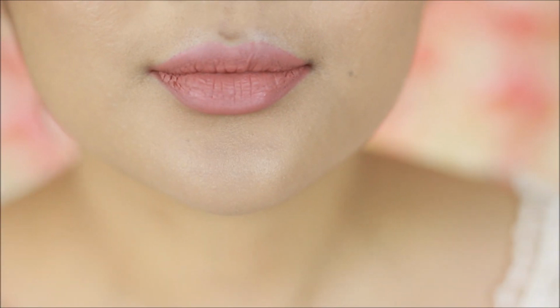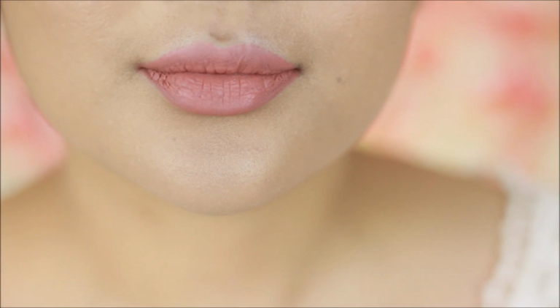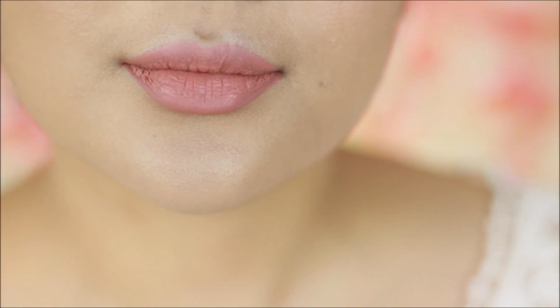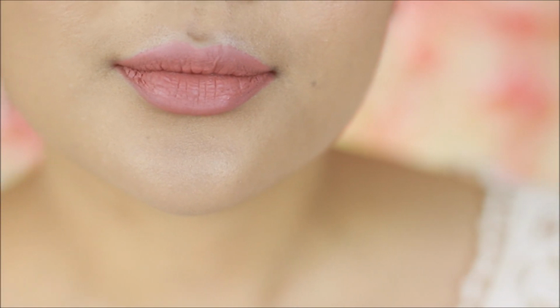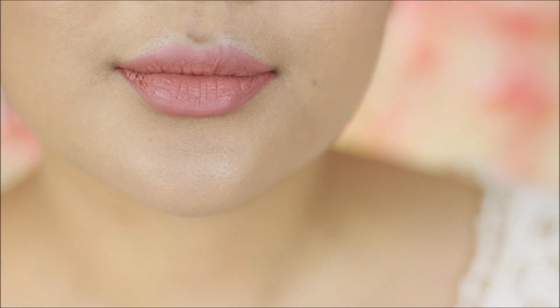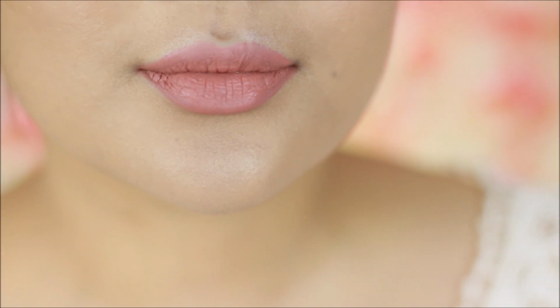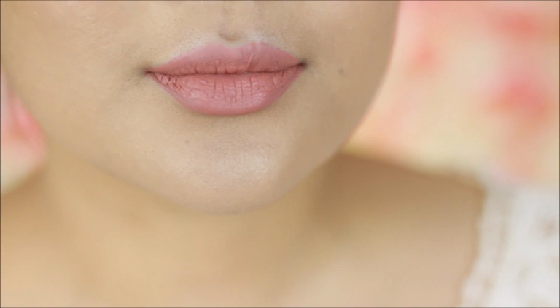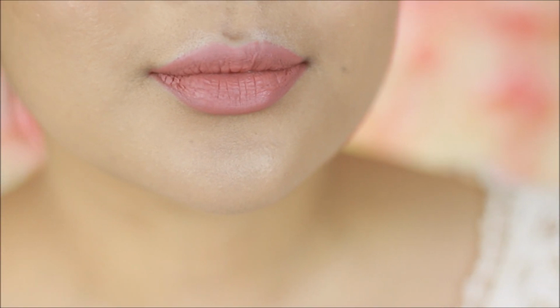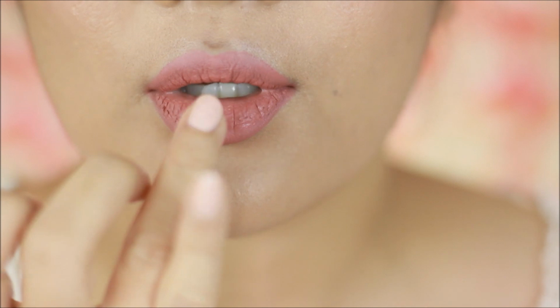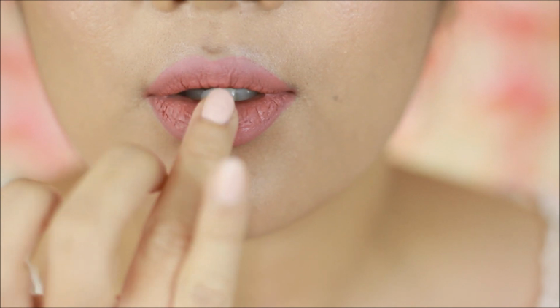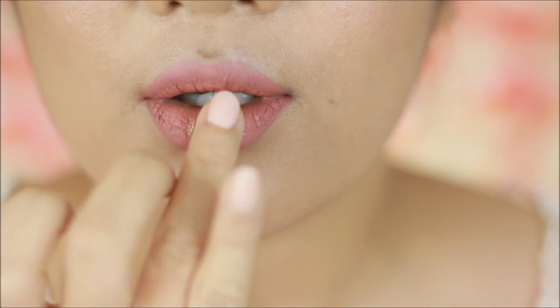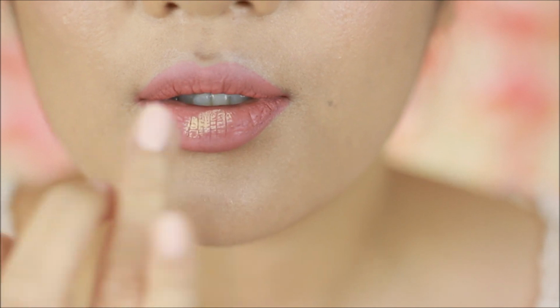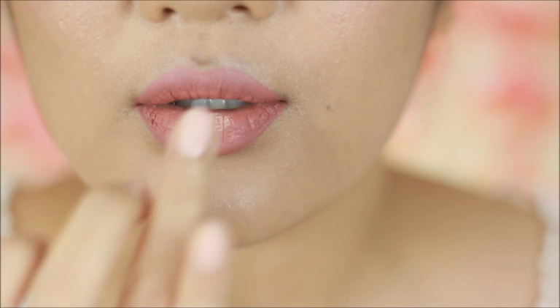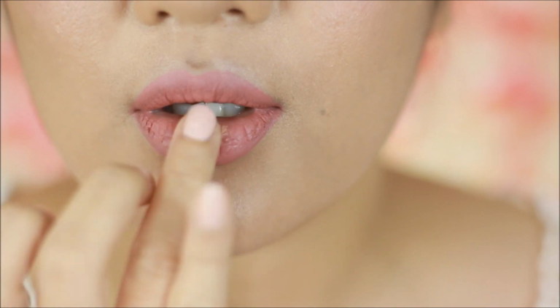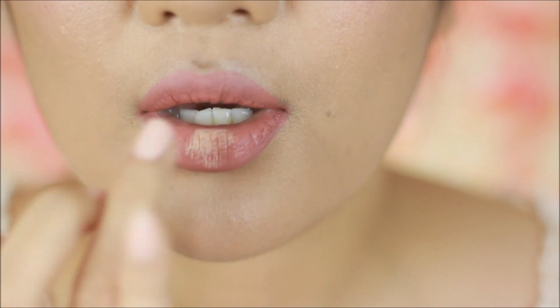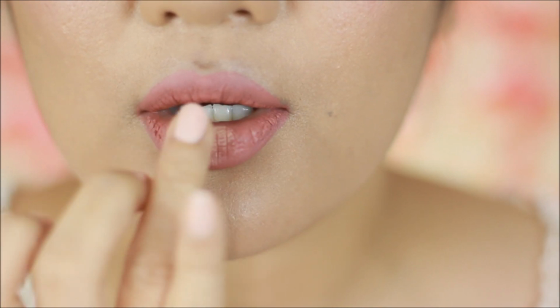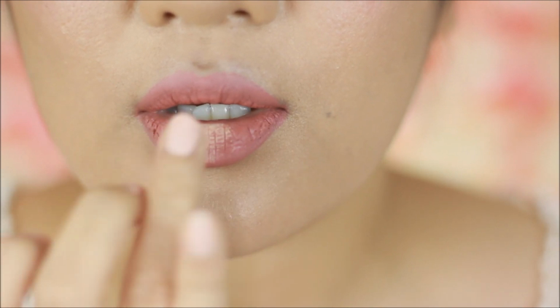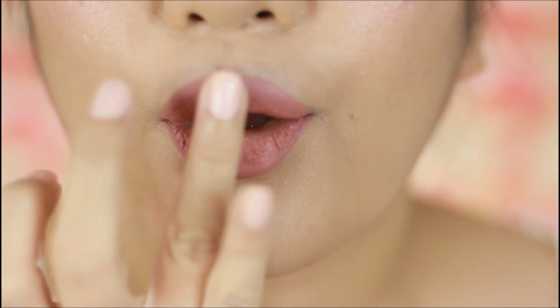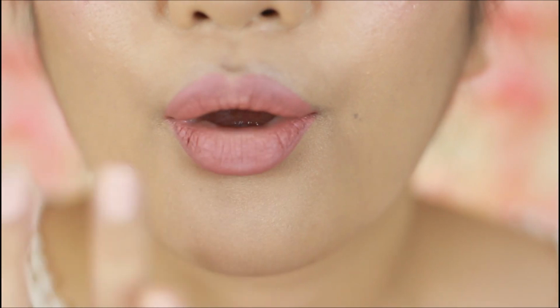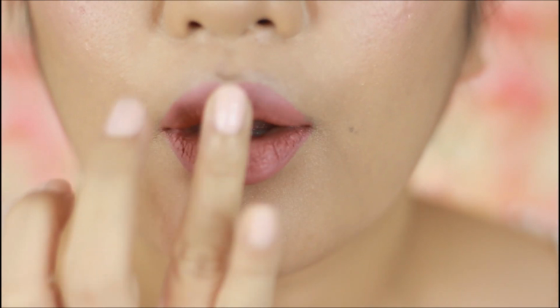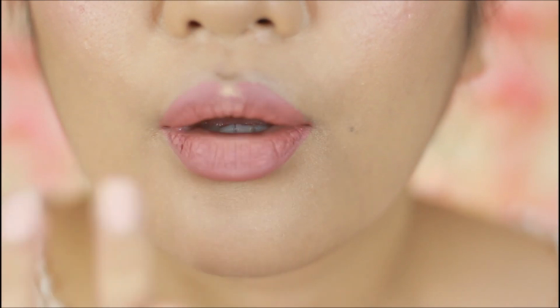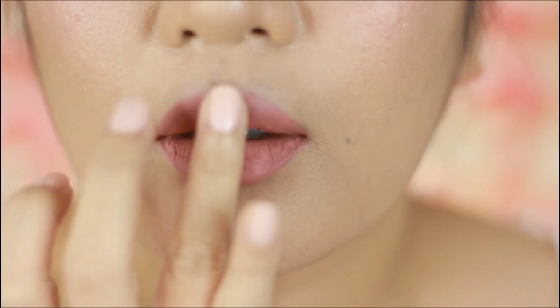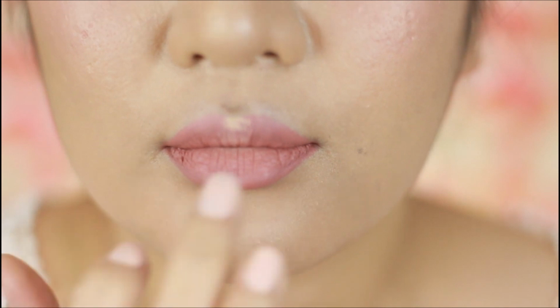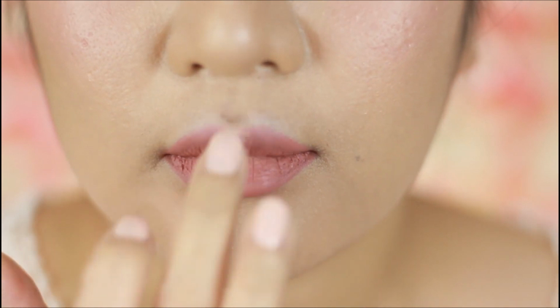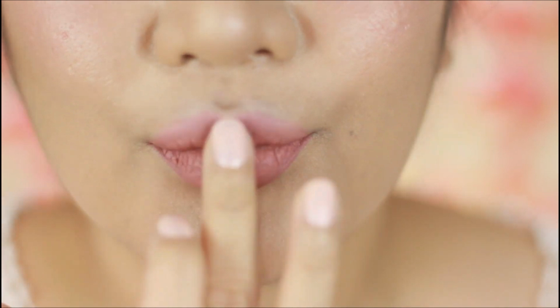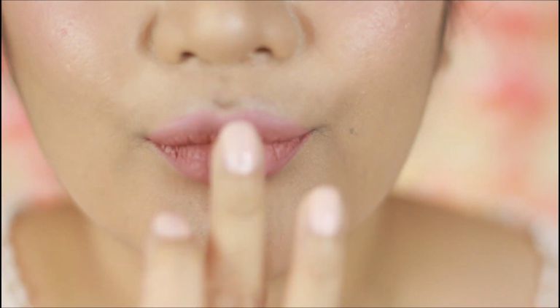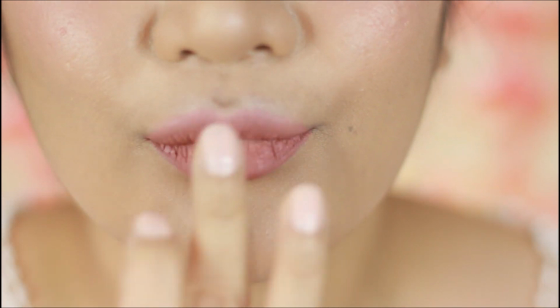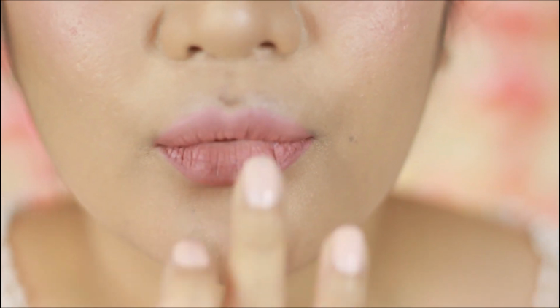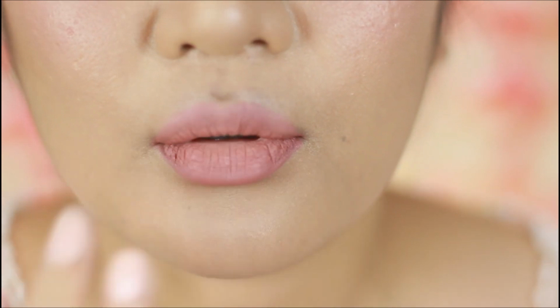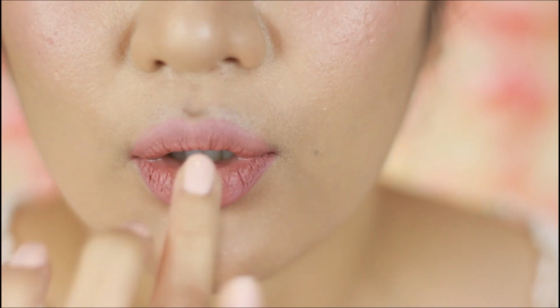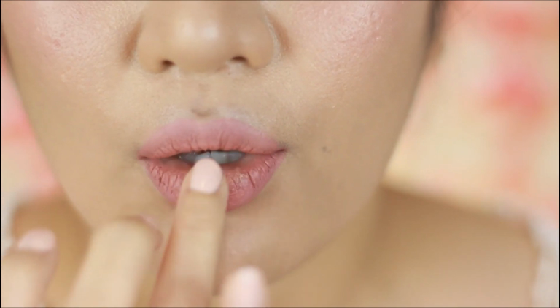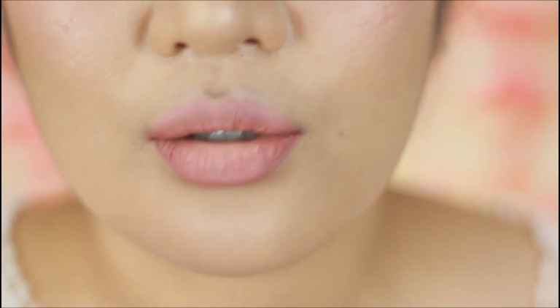There you go — fuller looking lips! And to take it down a notch, you can add a concealer at the center and use your ring finger to diffuse the product. You can also apply another moisturizing lippie with a glossy finish.